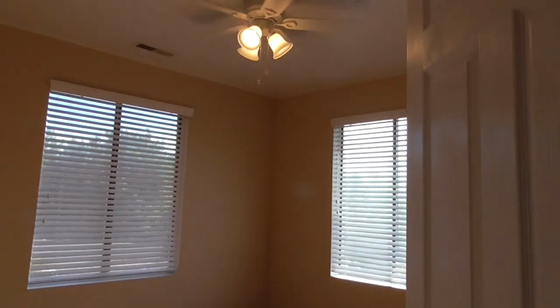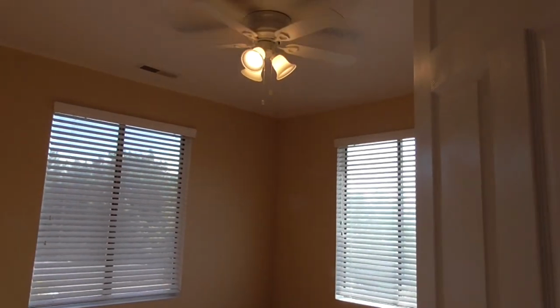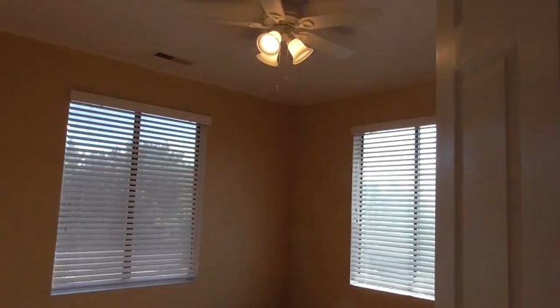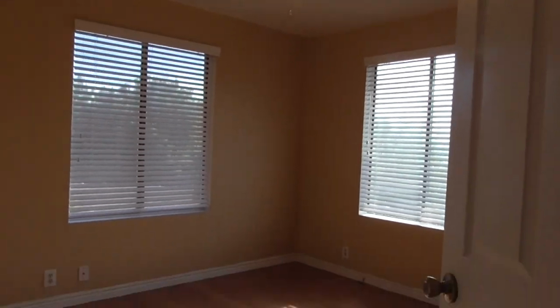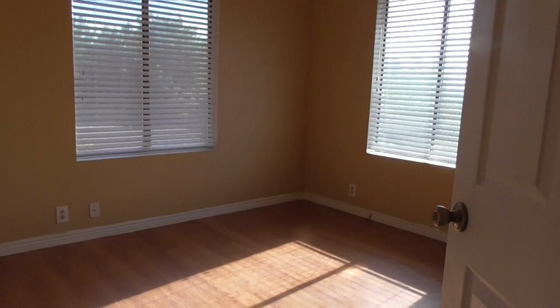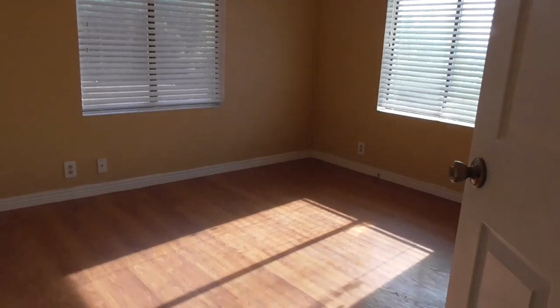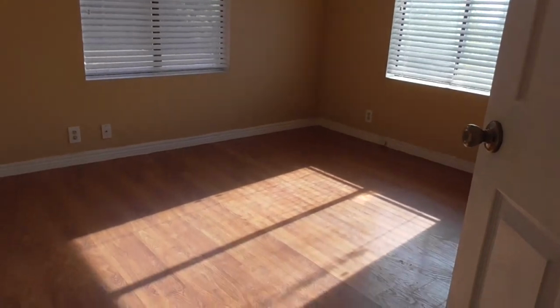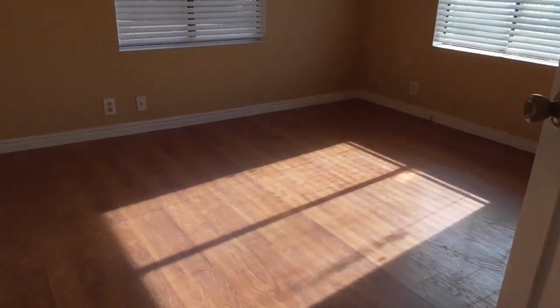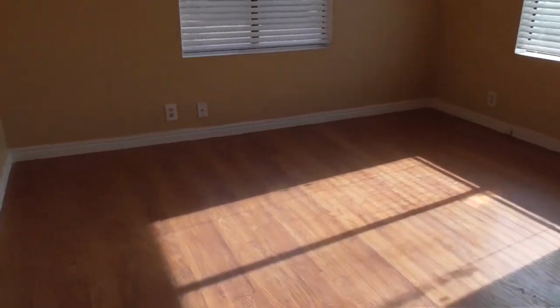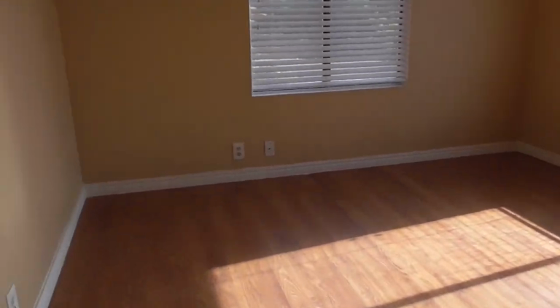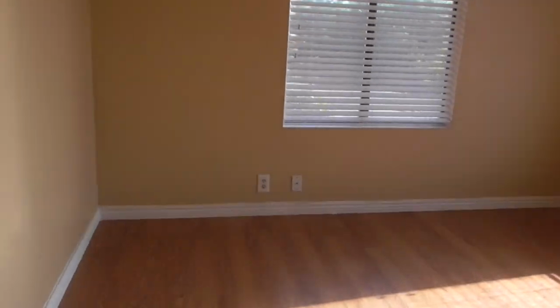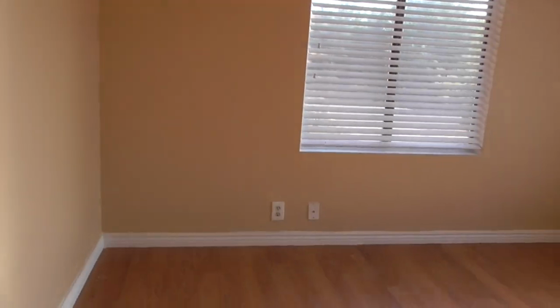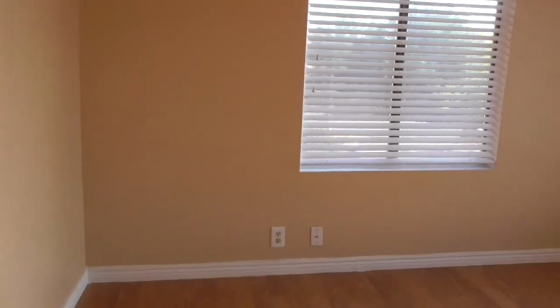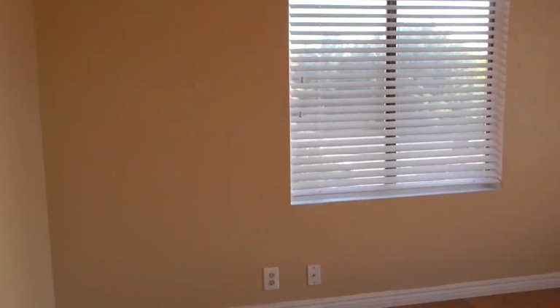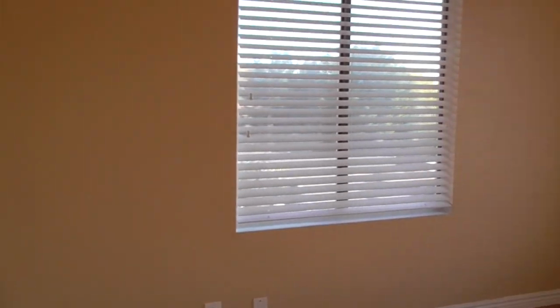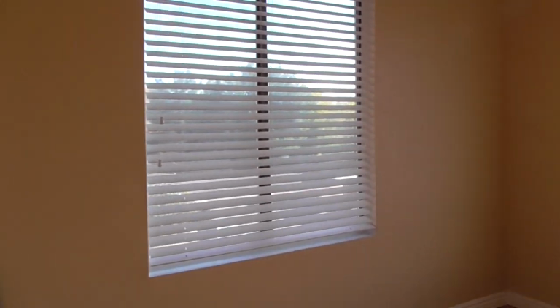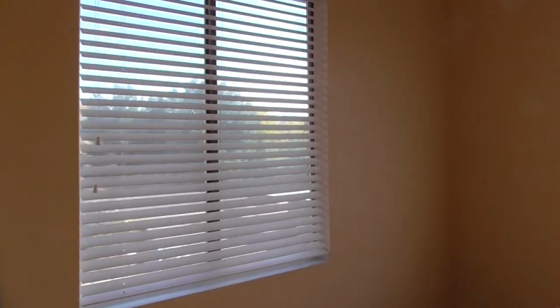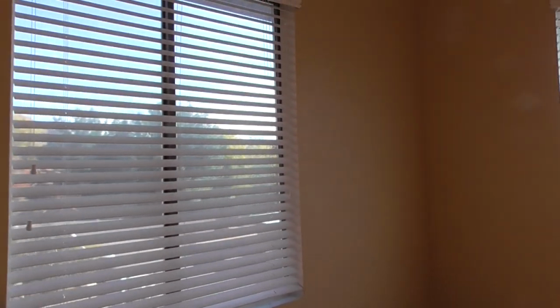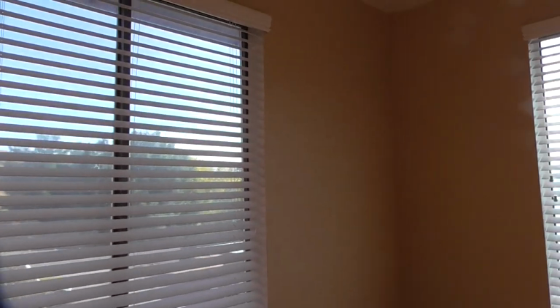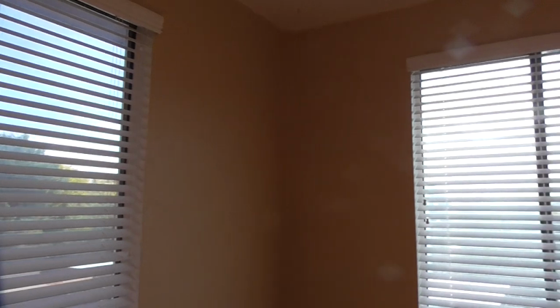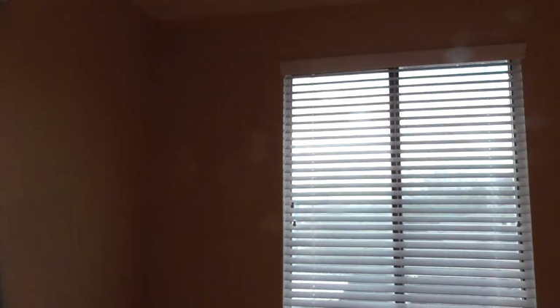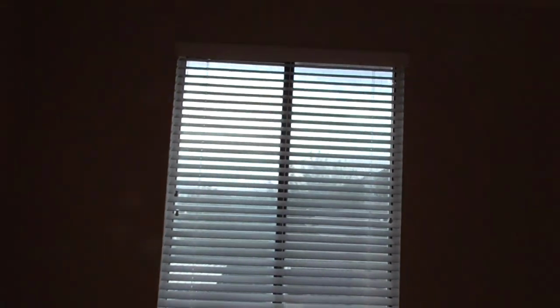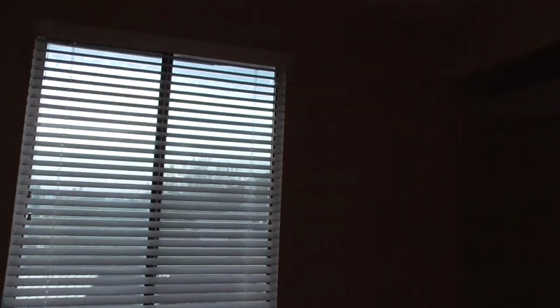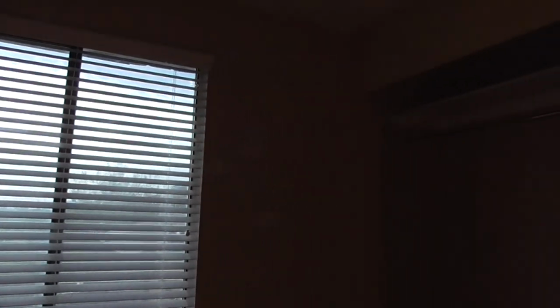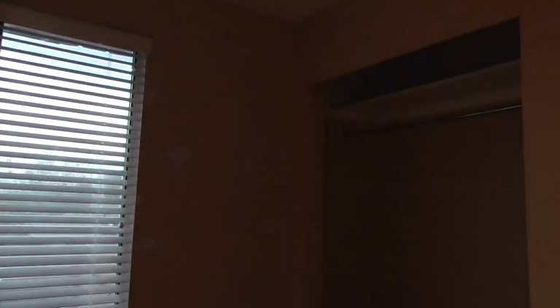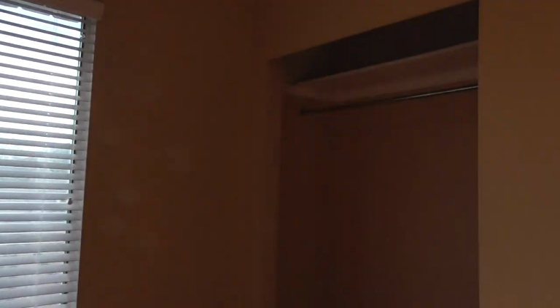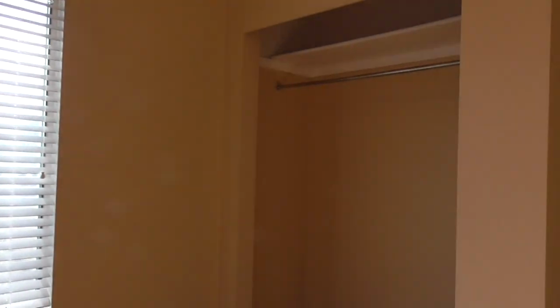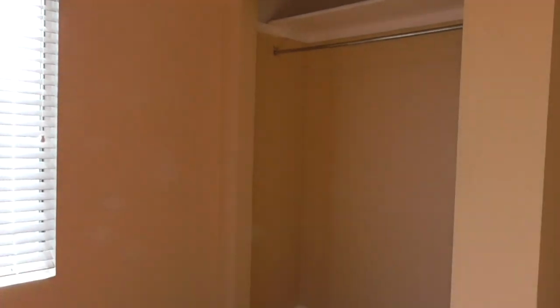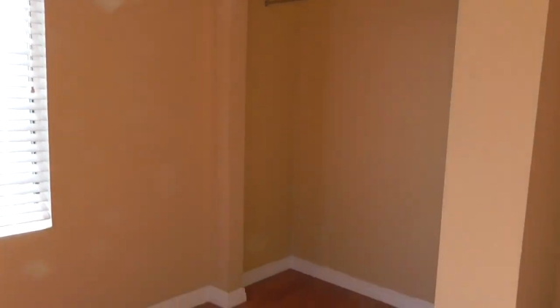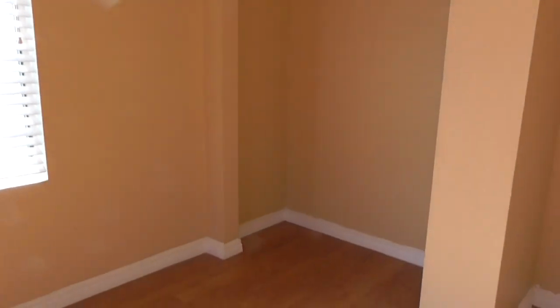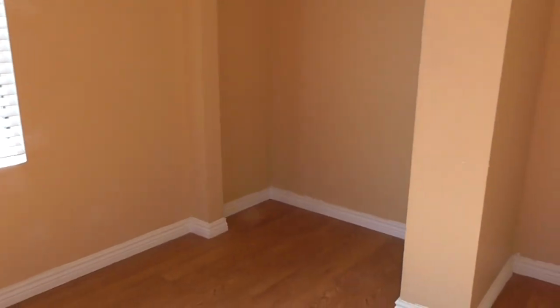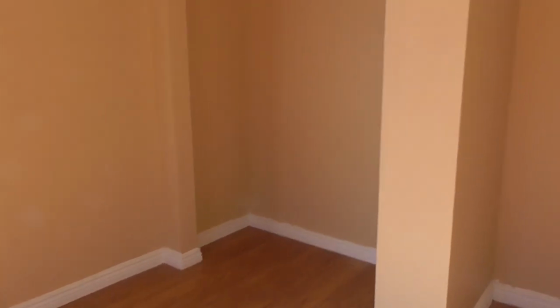And your last bedroom — also really well lit. You've got a lot of natural light in these ones.